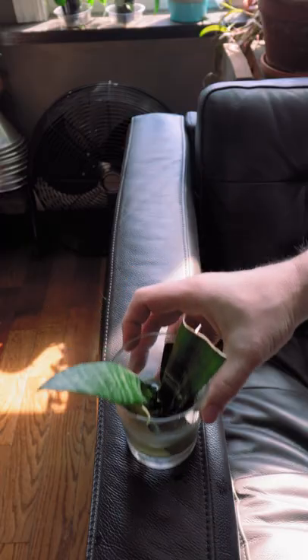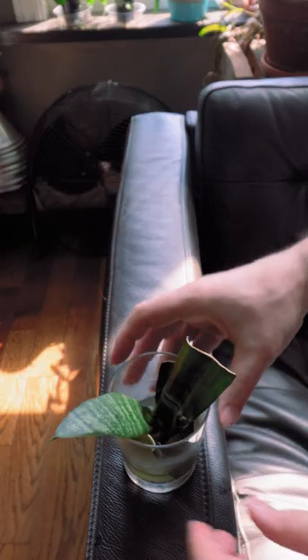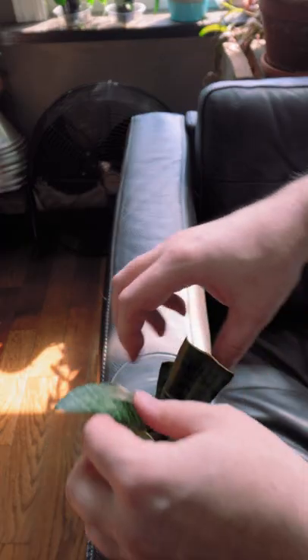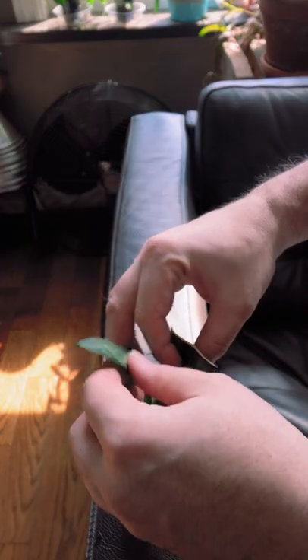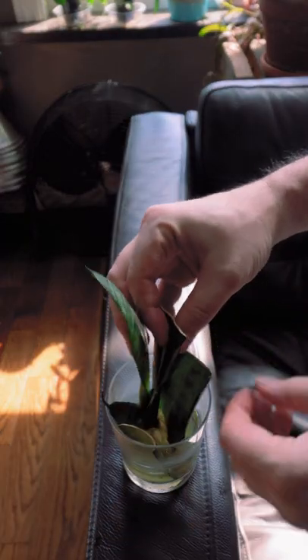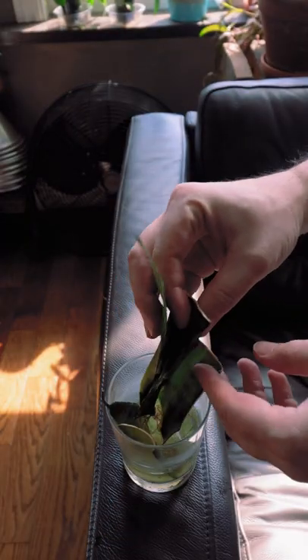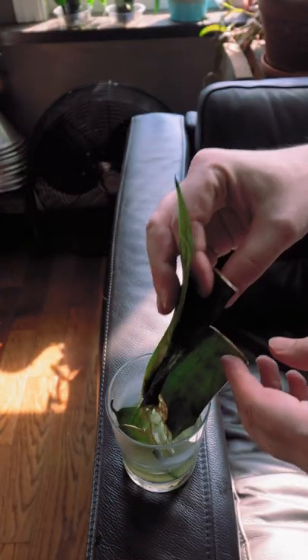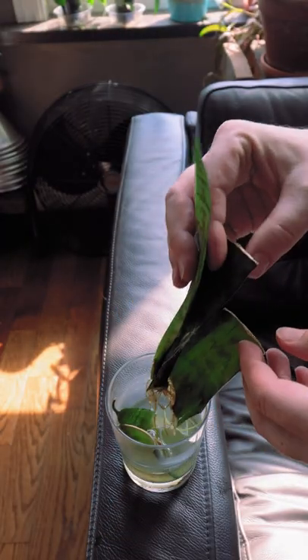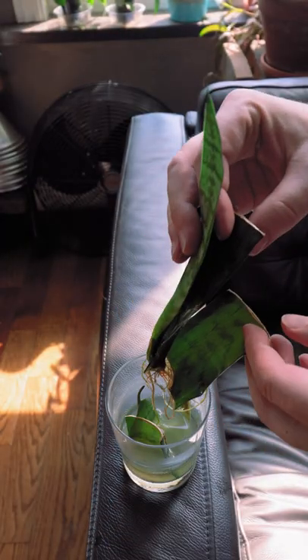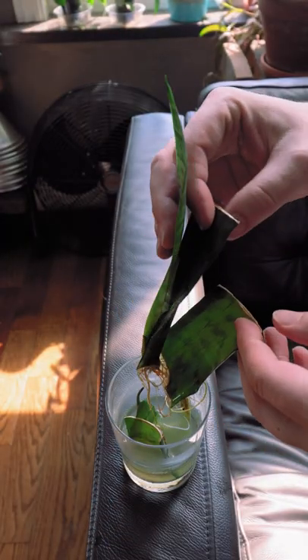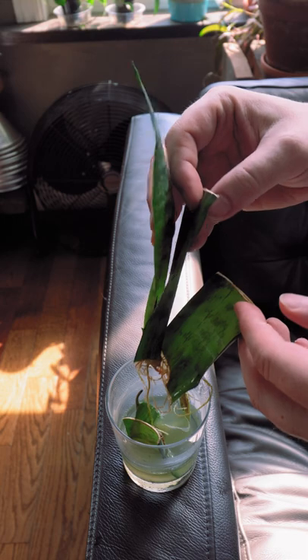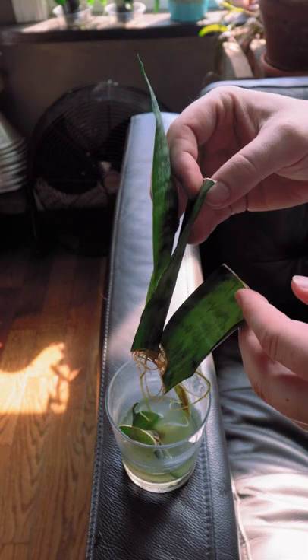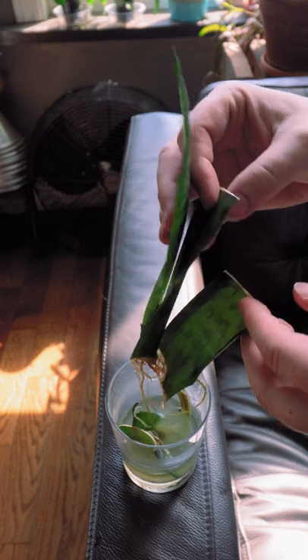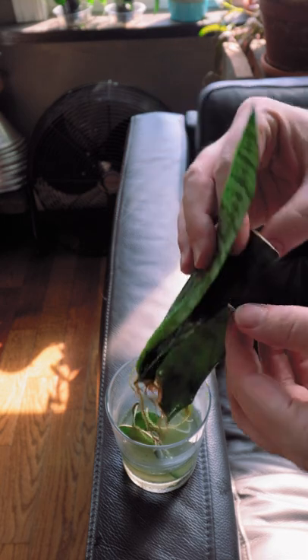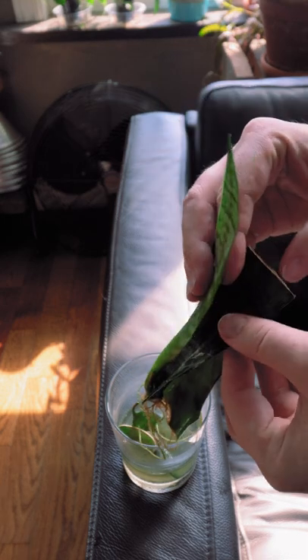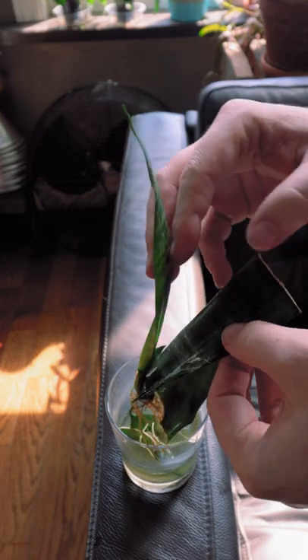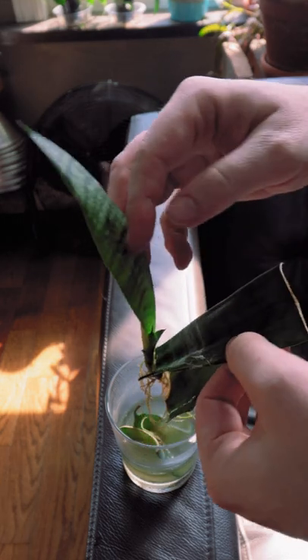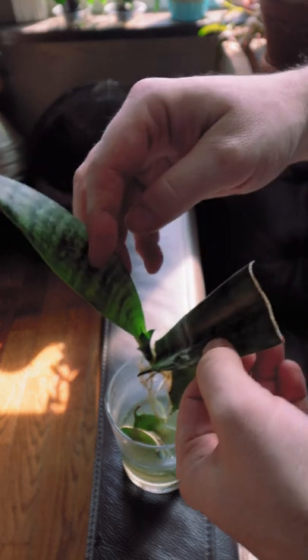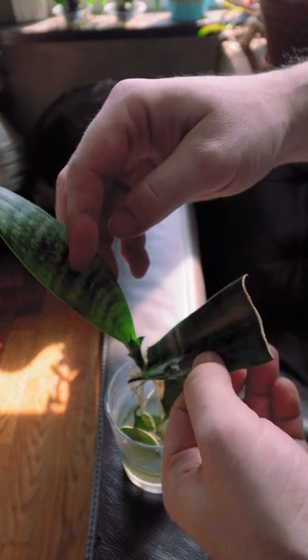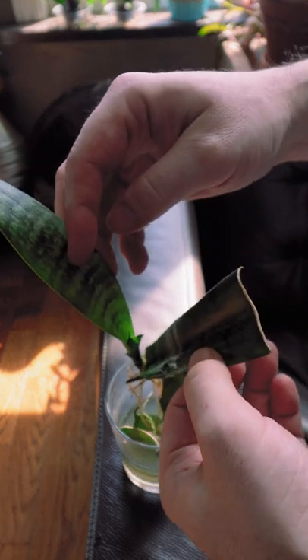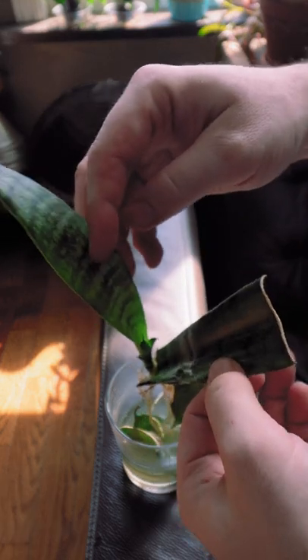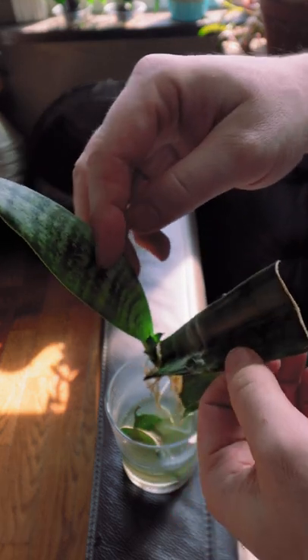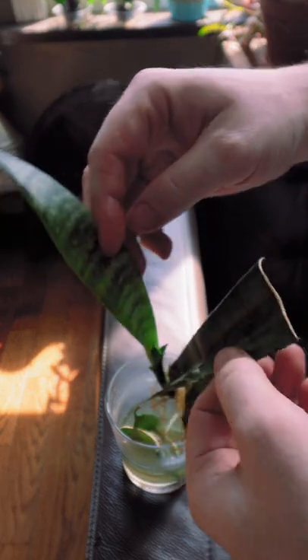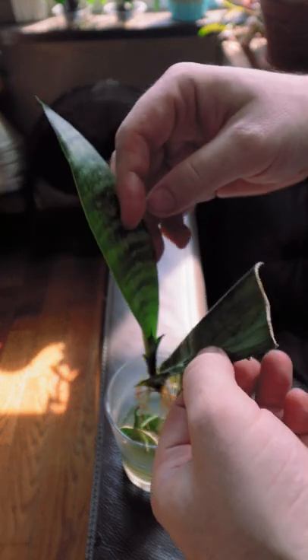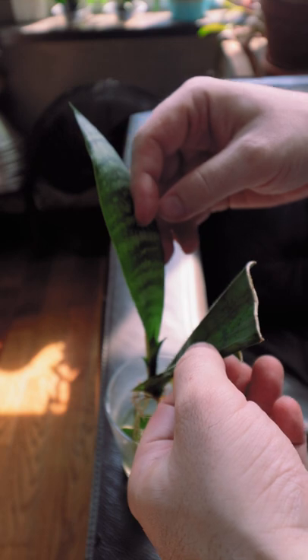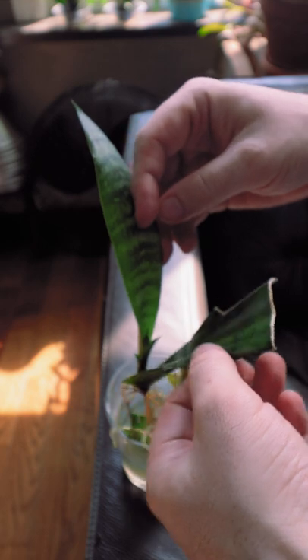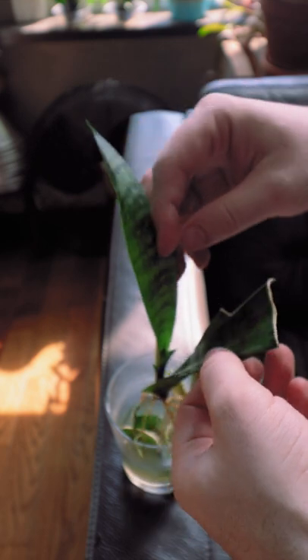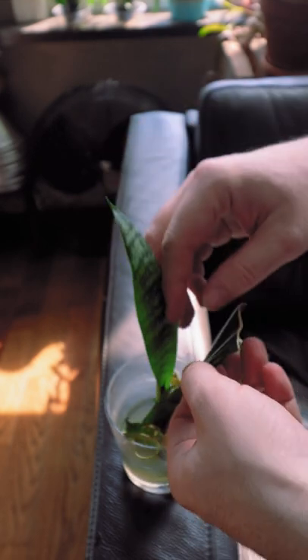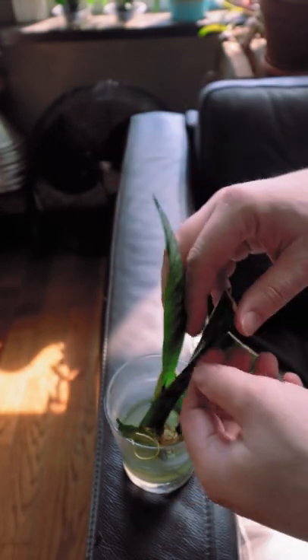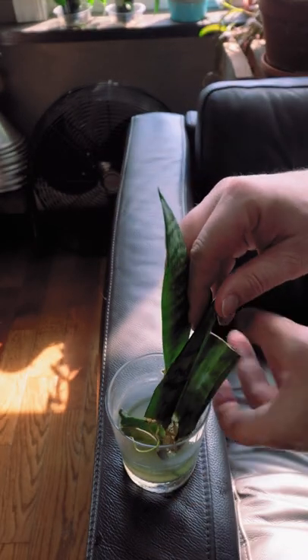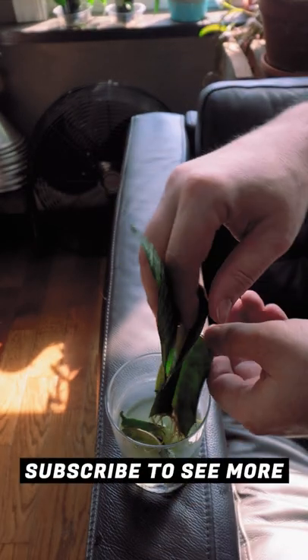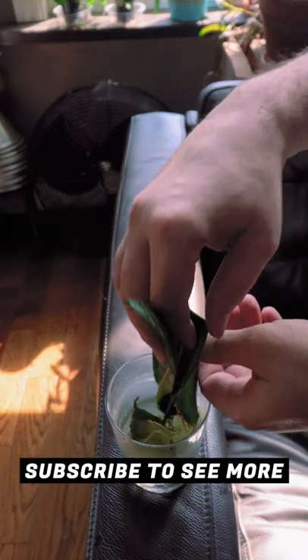Let's take a look at some roots. I think these are two cuttings that have kind of got their roots all tangled together, but there we go. There's the new plant. That's so cool!